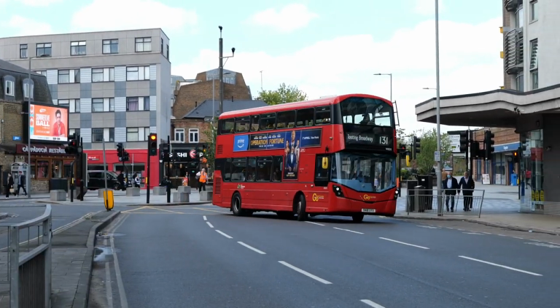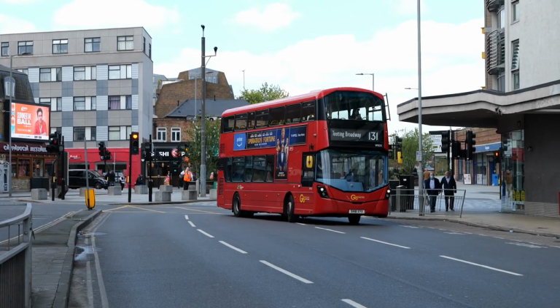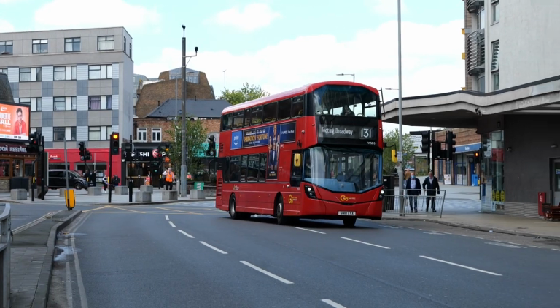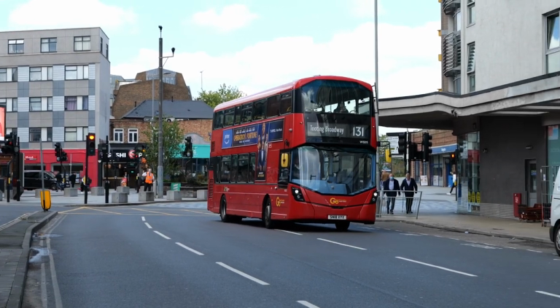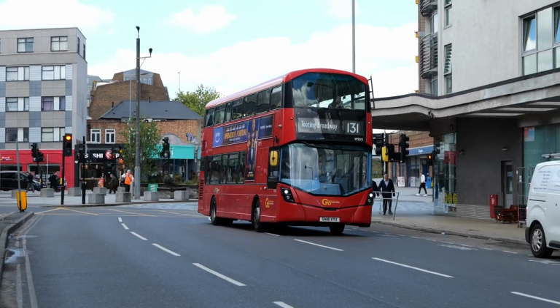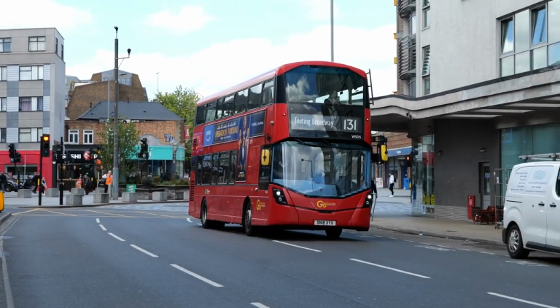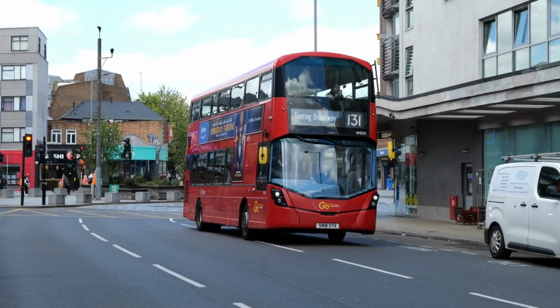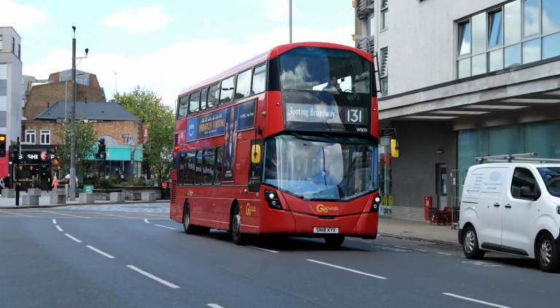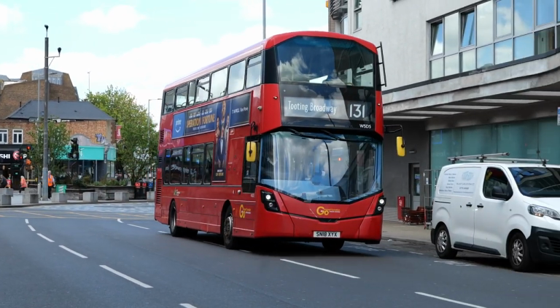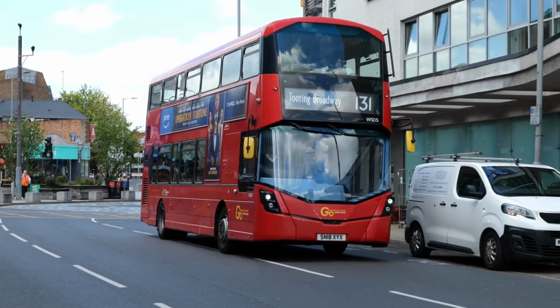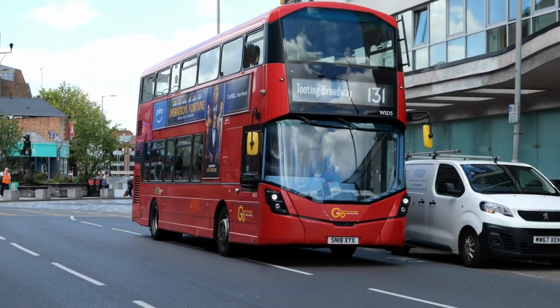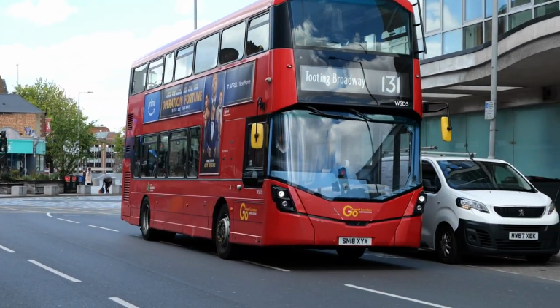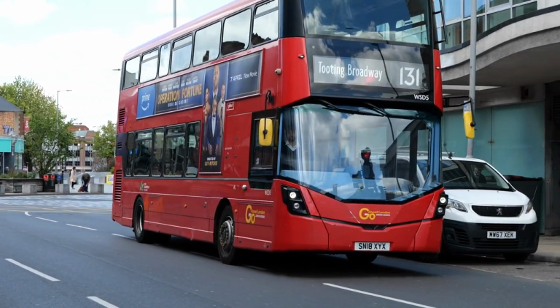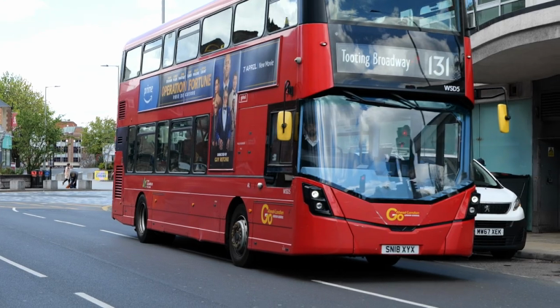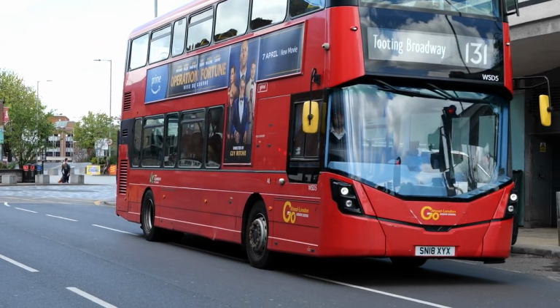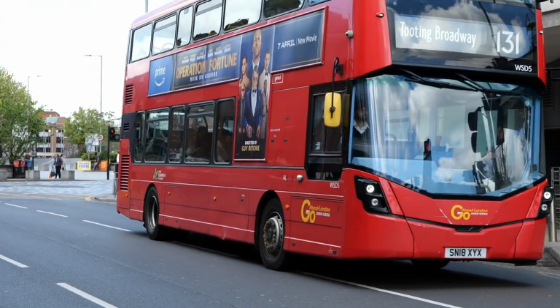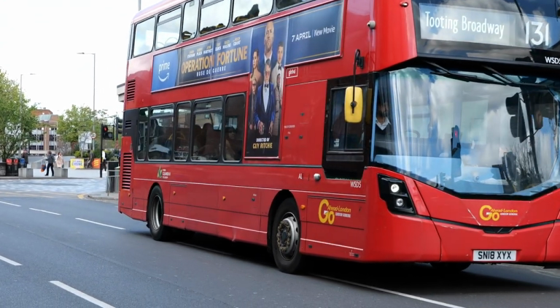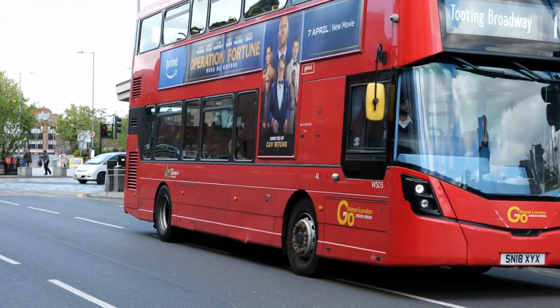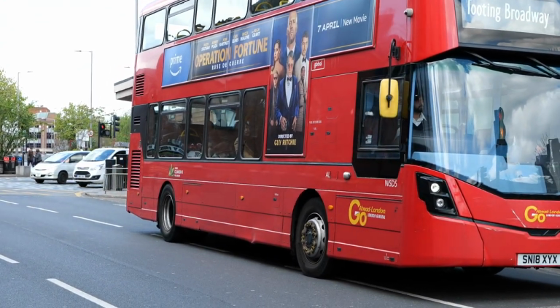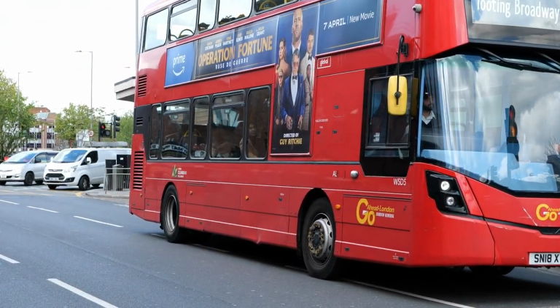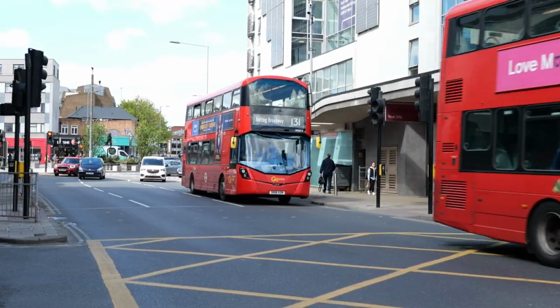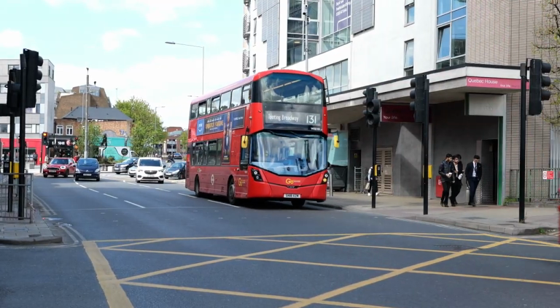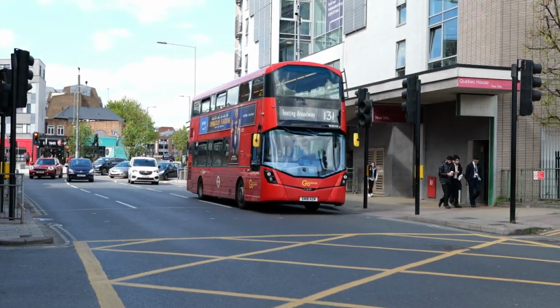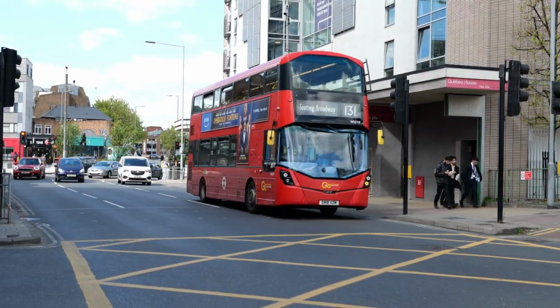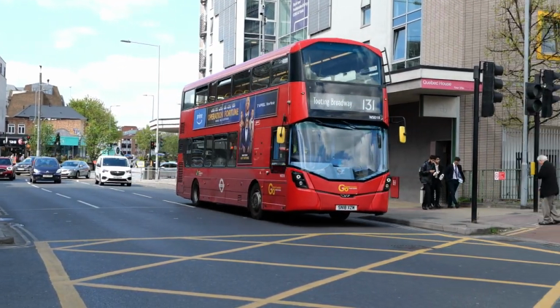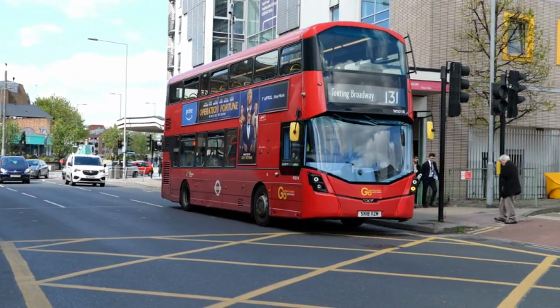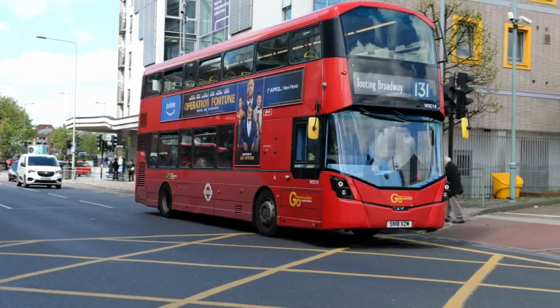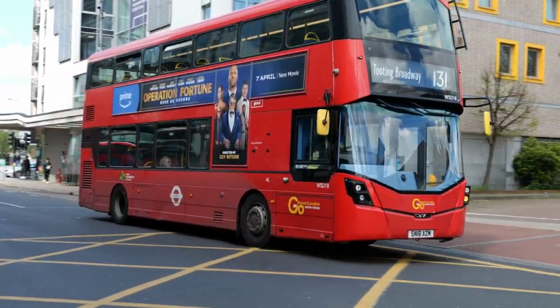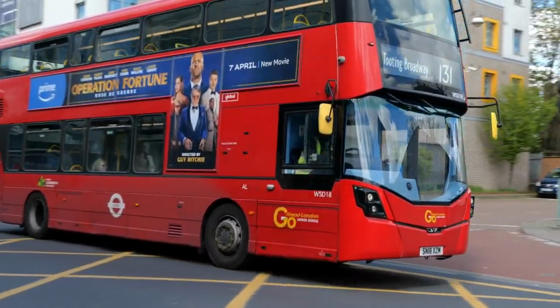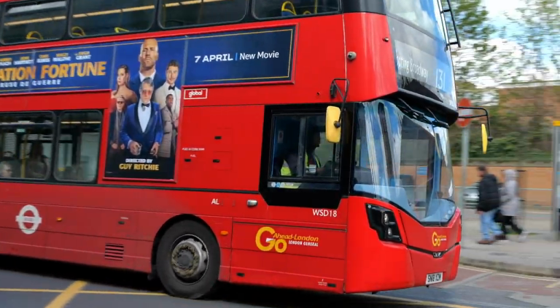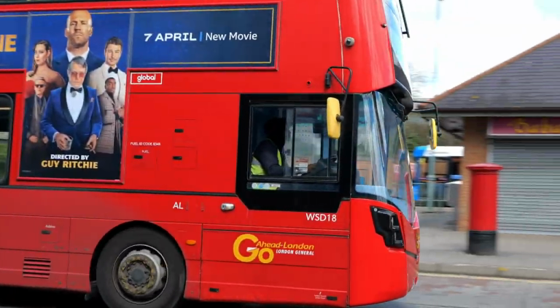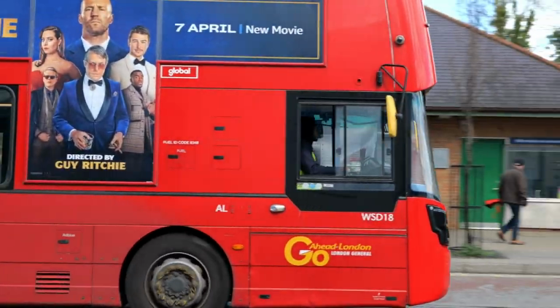In the Go-Ahead fleet, WSD5 on the 131 to Tooting Broadway. Coming through now, another 131 — this is WSD18.